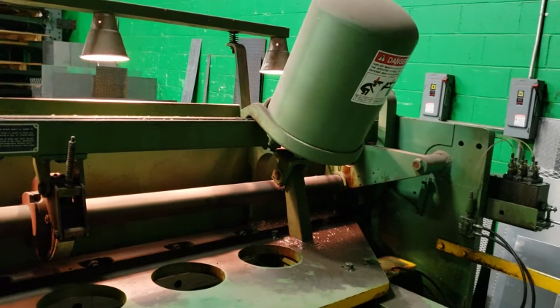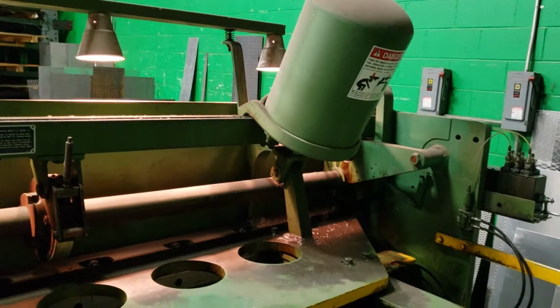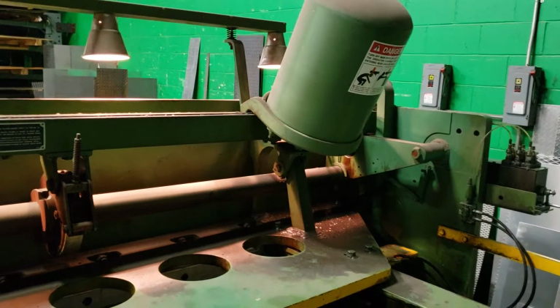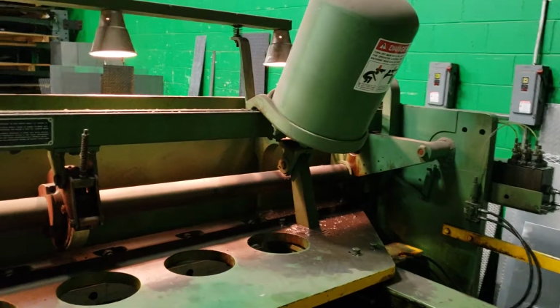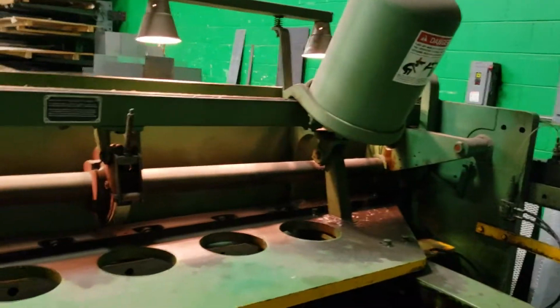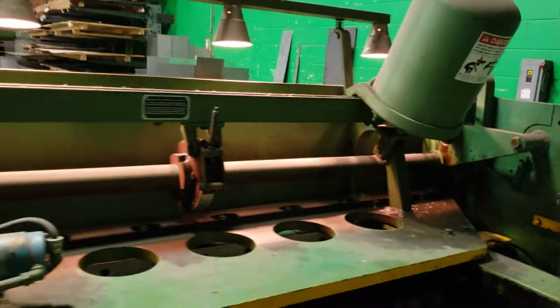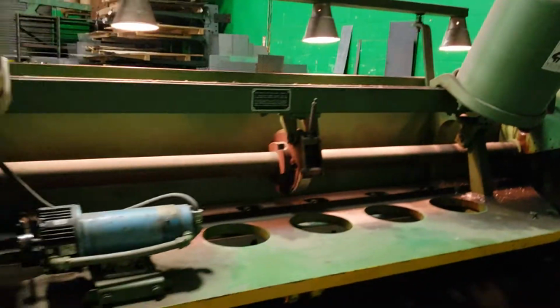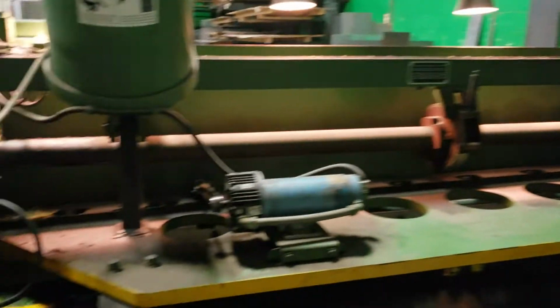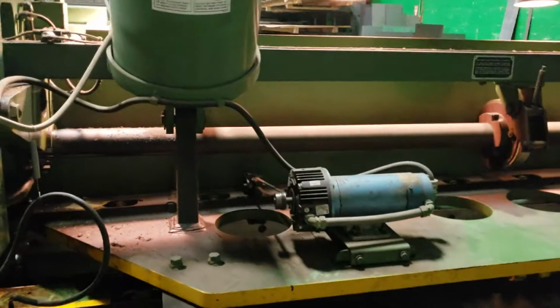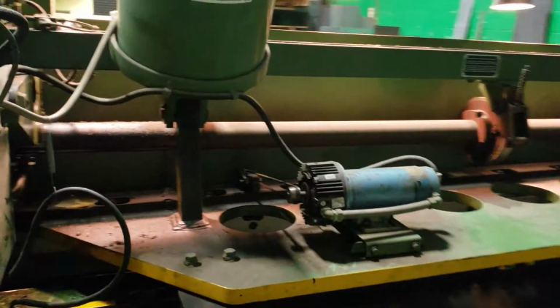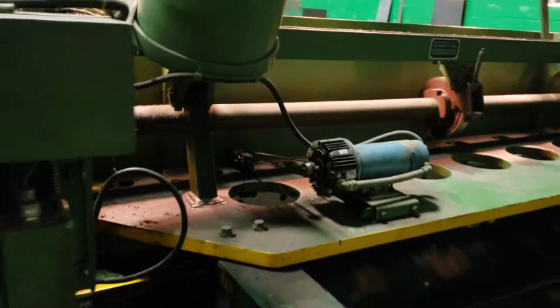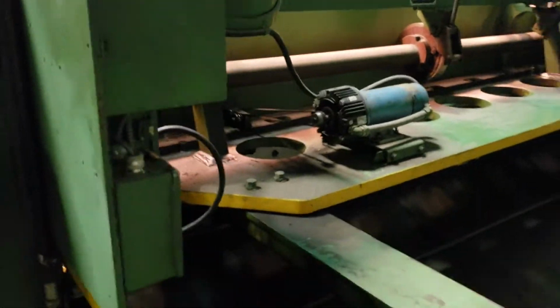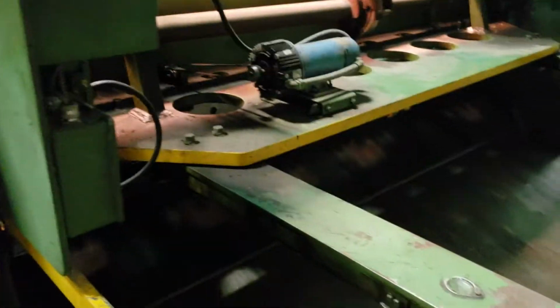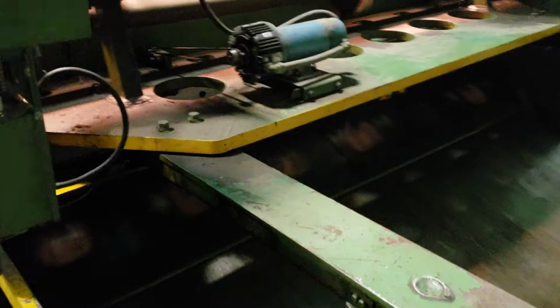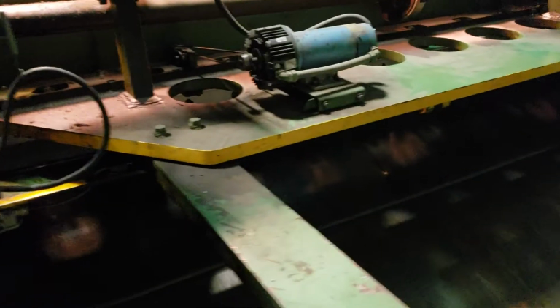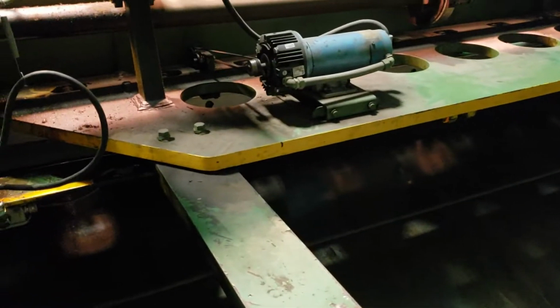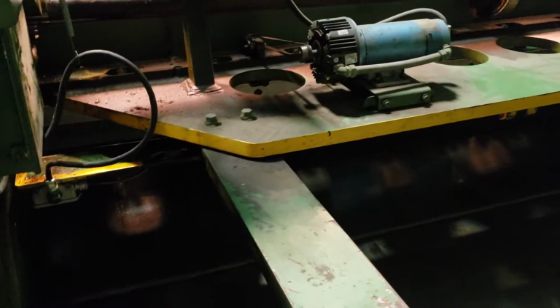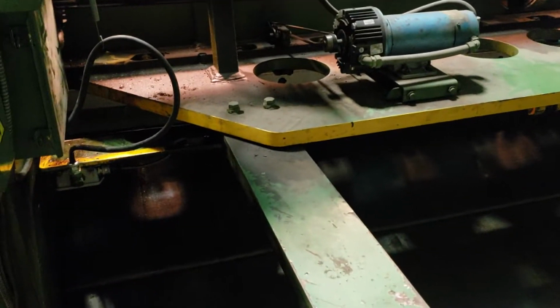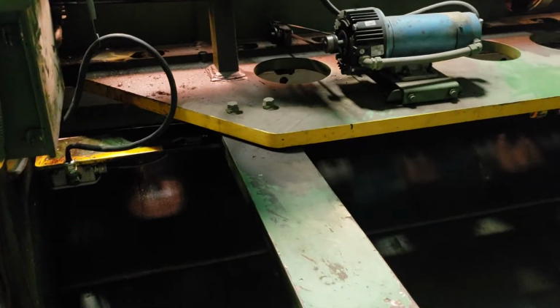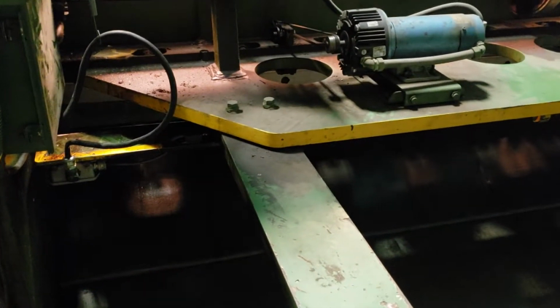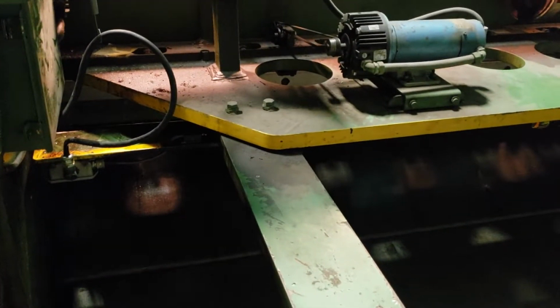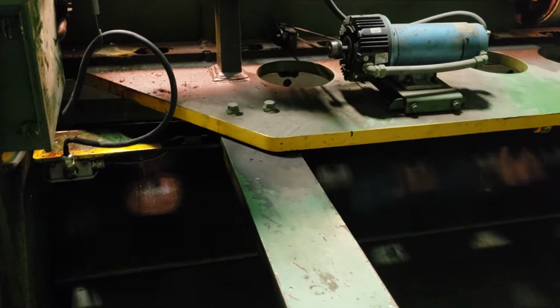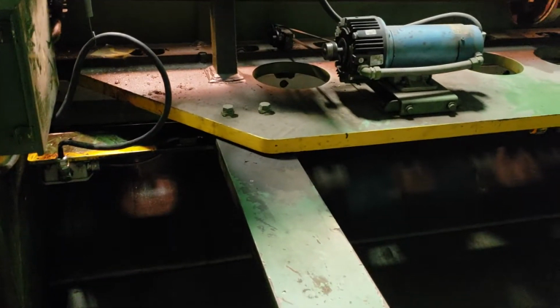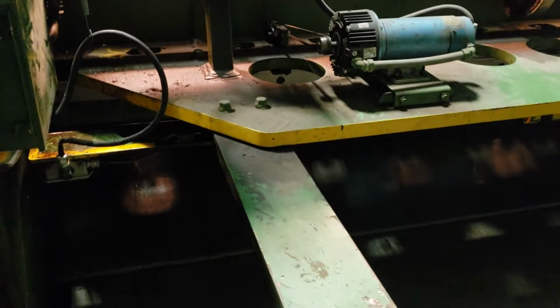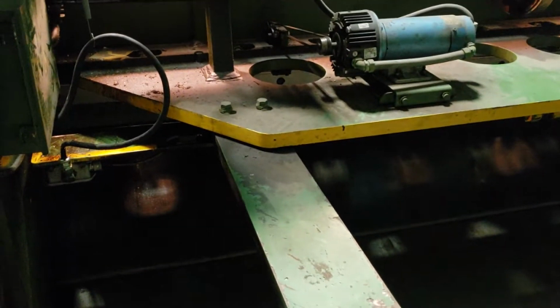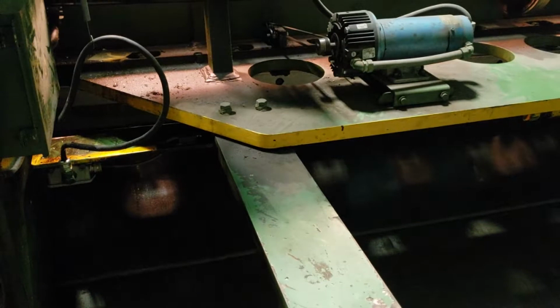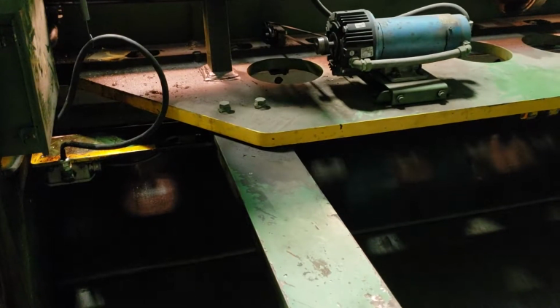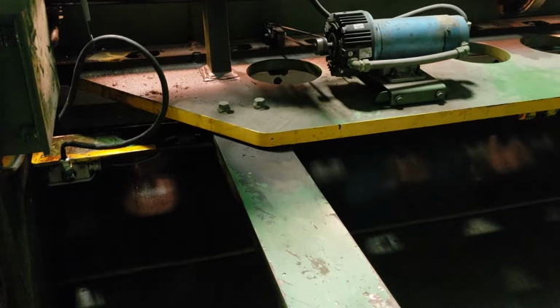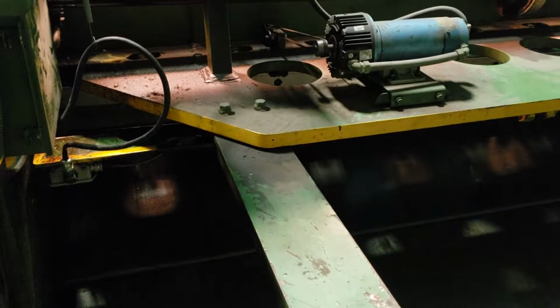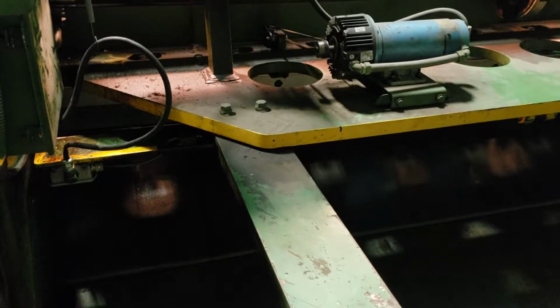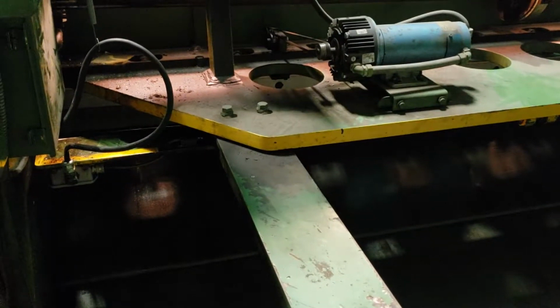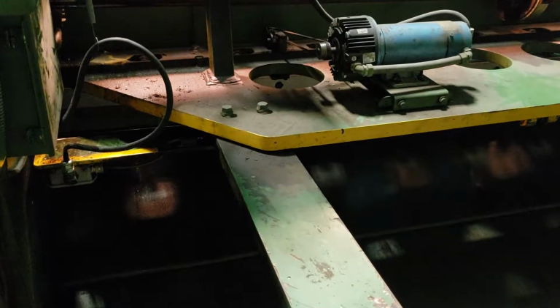This particular shear will cut quarter-inch thick, ten feet long. It's got a back gauge here that you can program from the front and adjust and set anywhere from a quarter inch all the way to 48 inches.